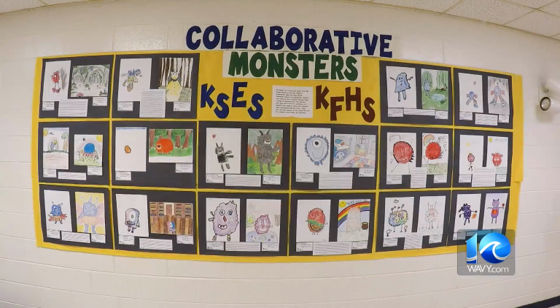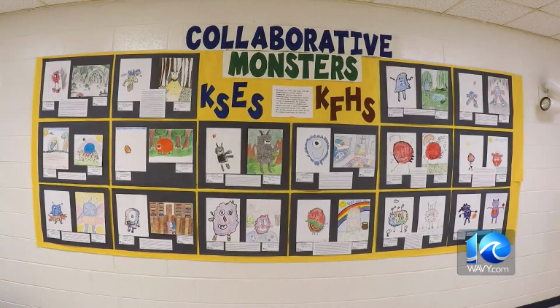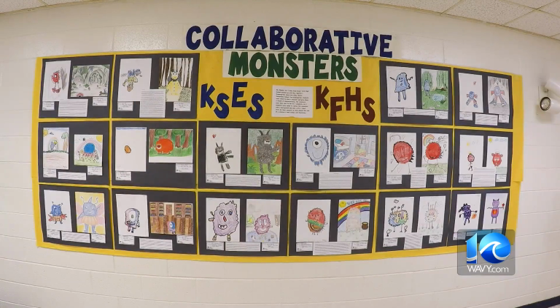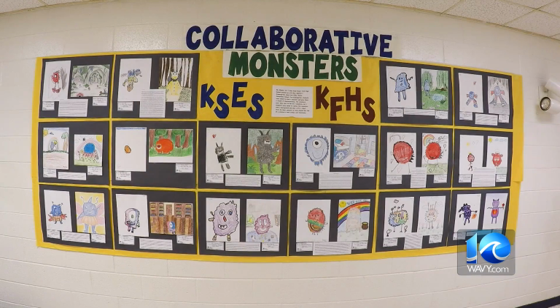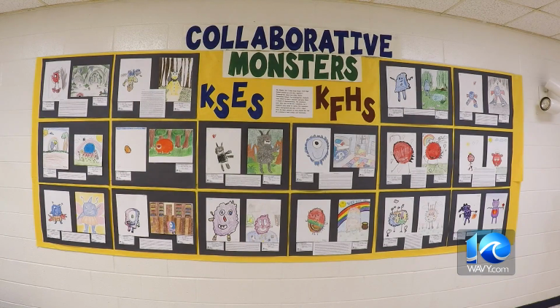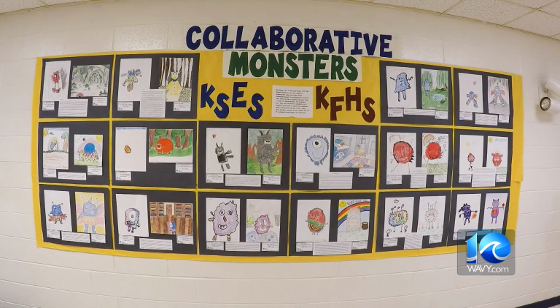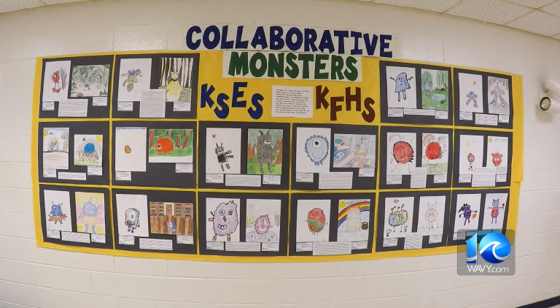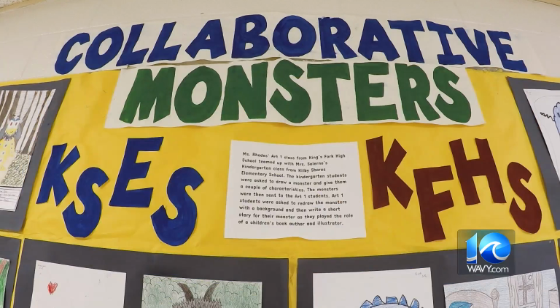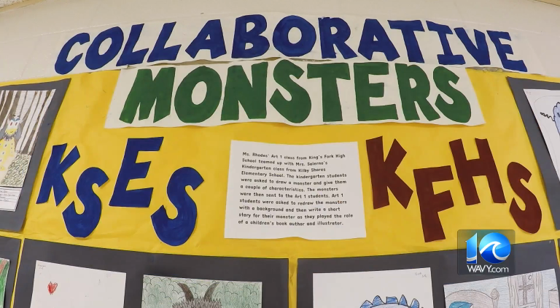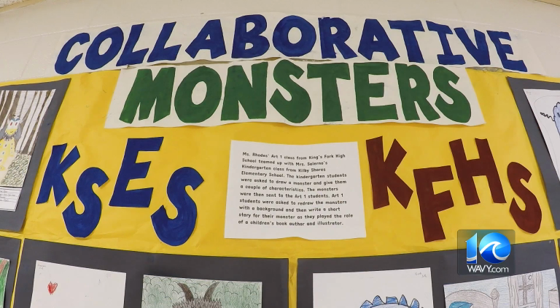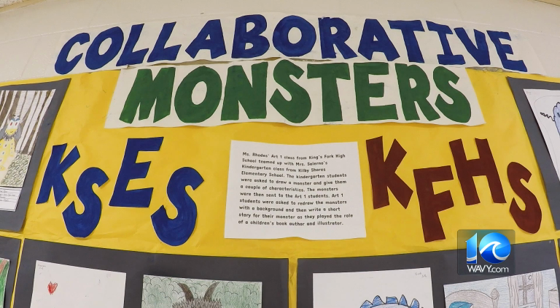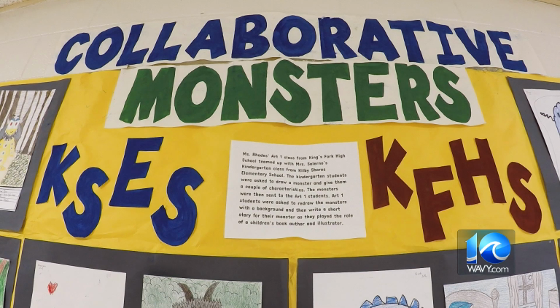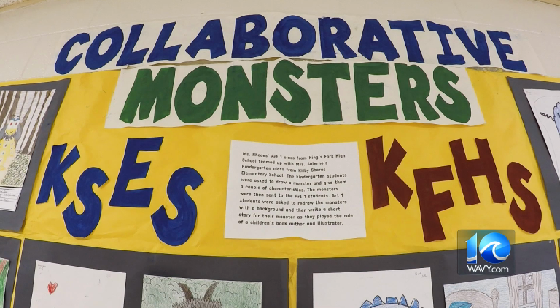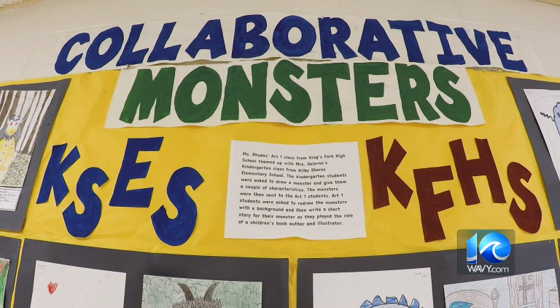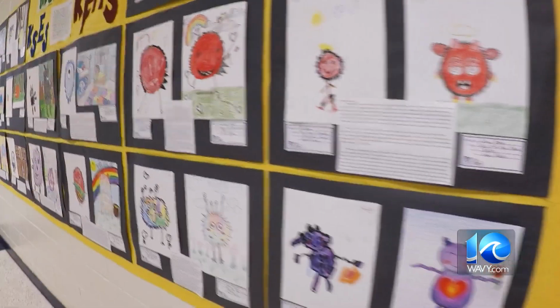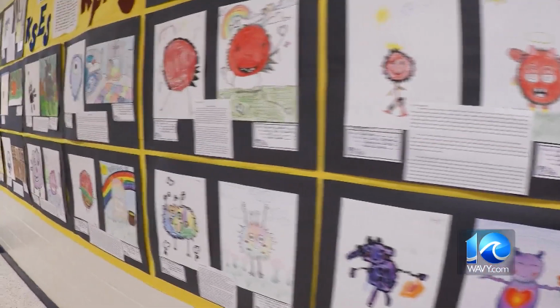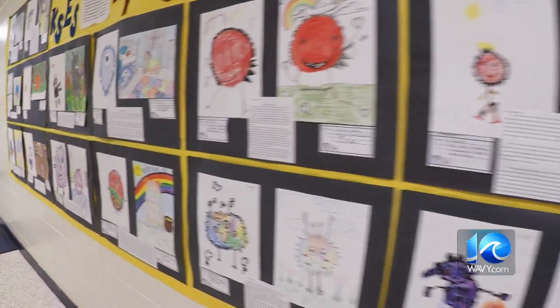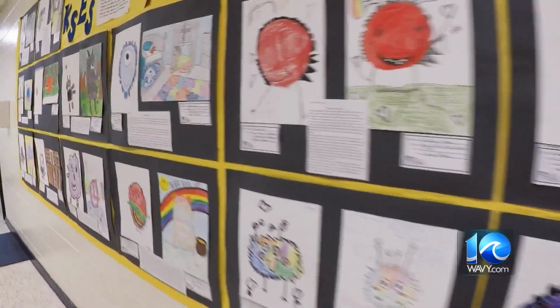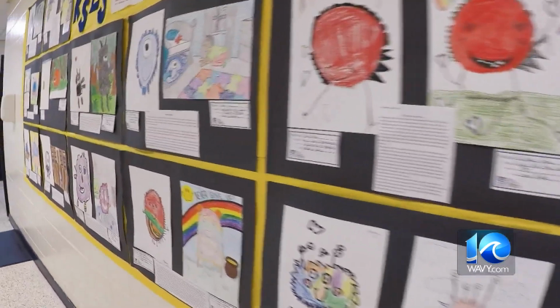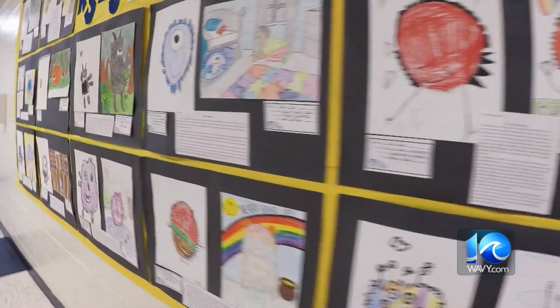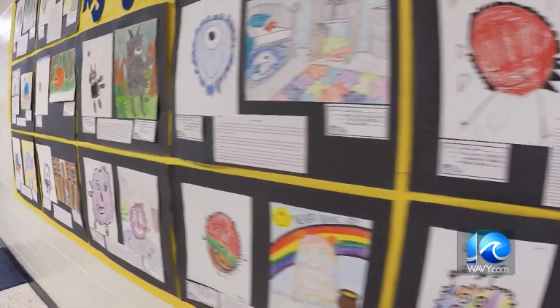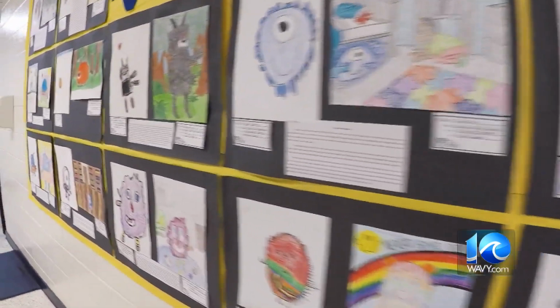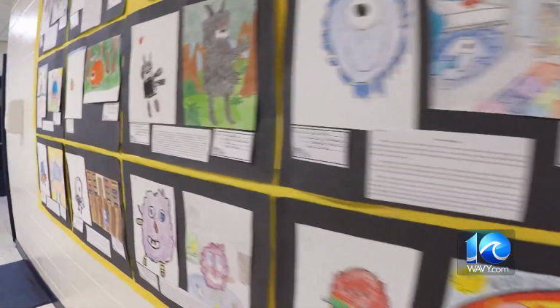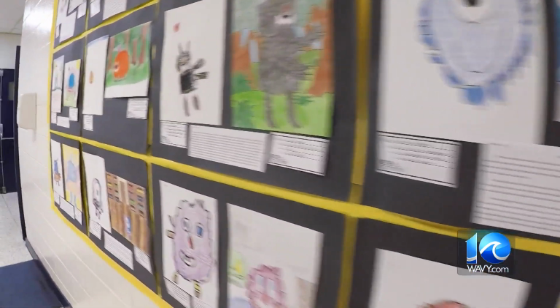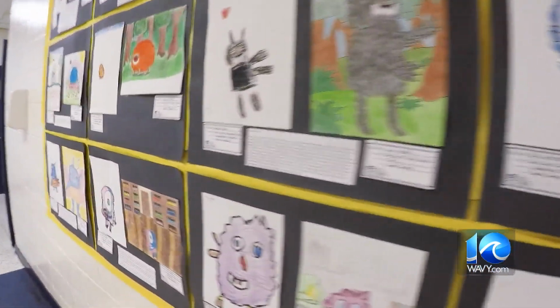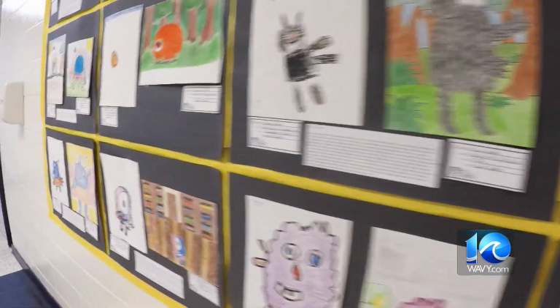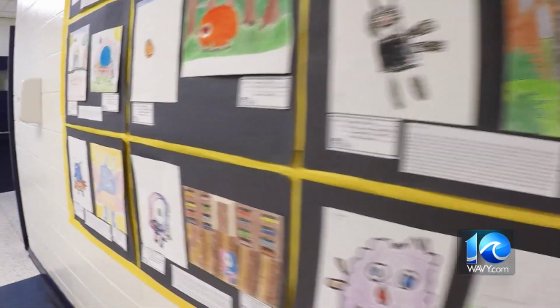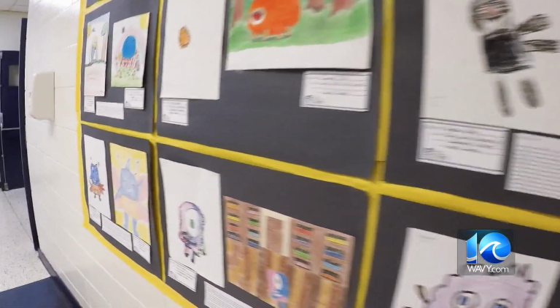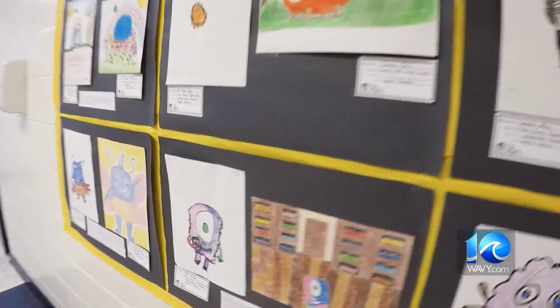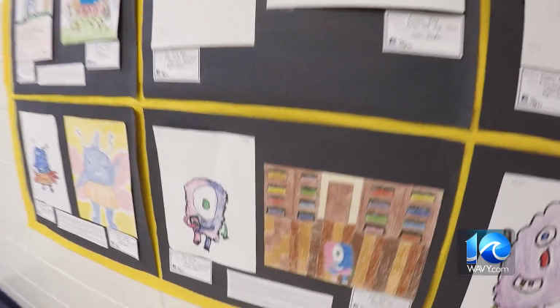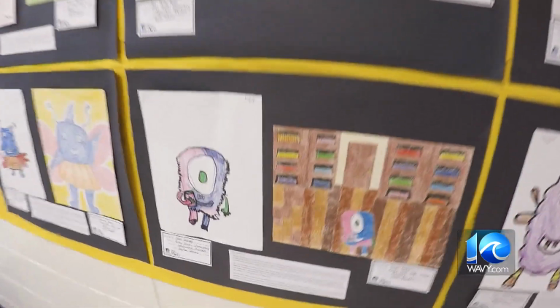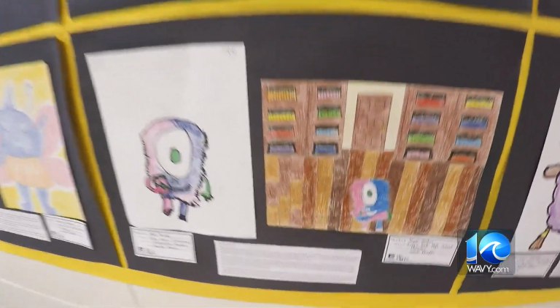The mind behind Monster Collaborators is first-year Kings Fork art teacher Sarah Rhodes. Rhodes says she got the idea from an art teachers group and transformed it into an author-illustrator lesson. She was very impressed with how it came together.